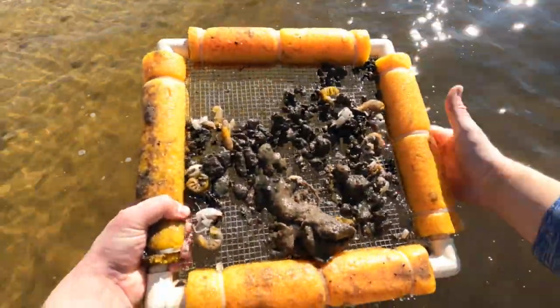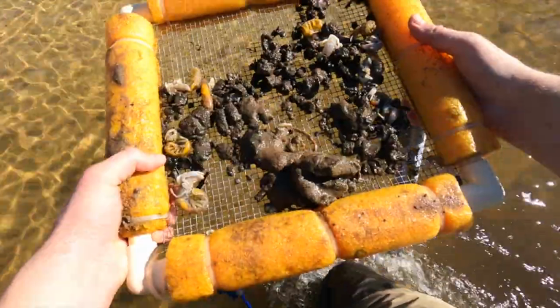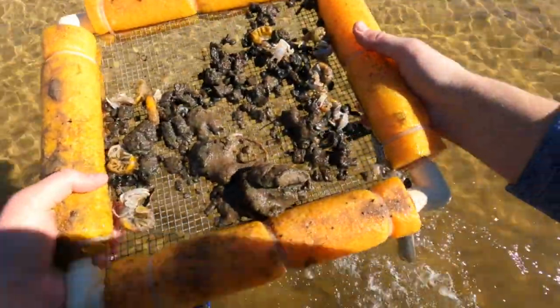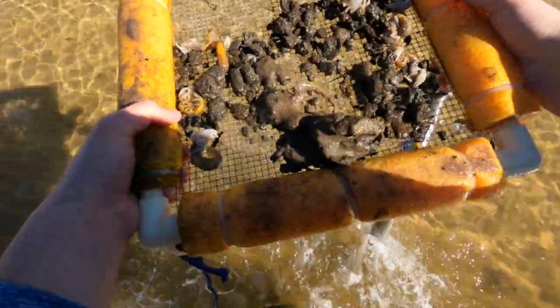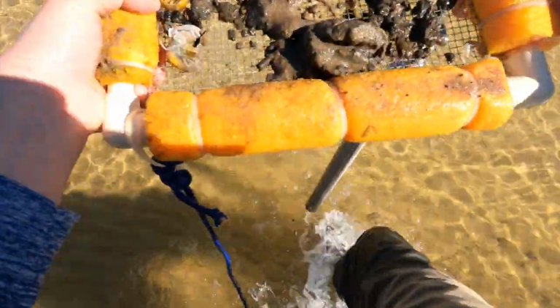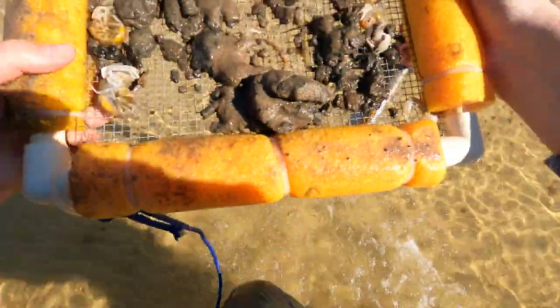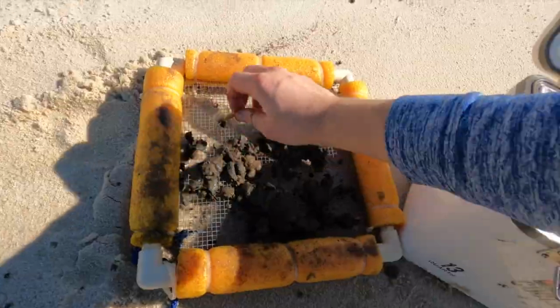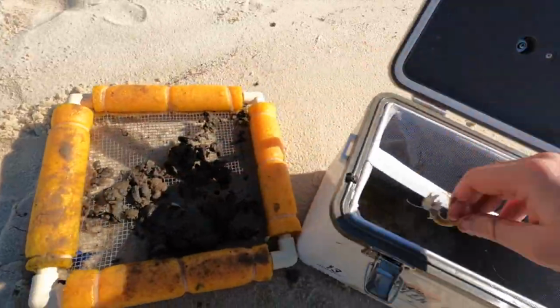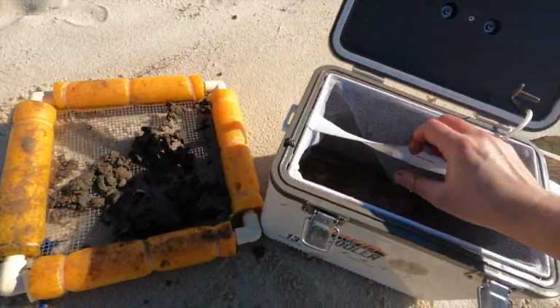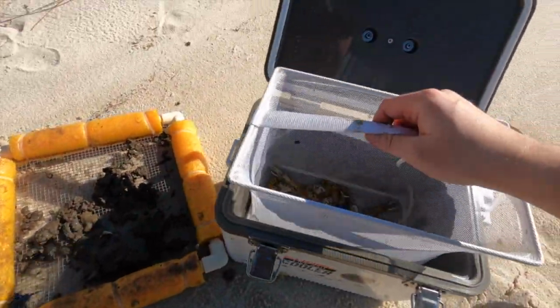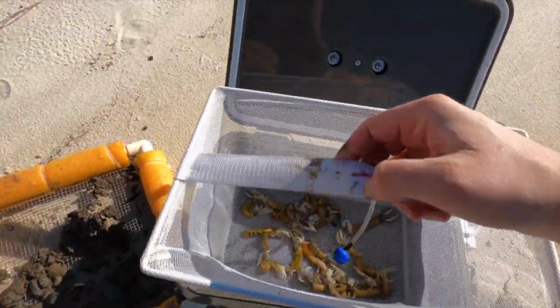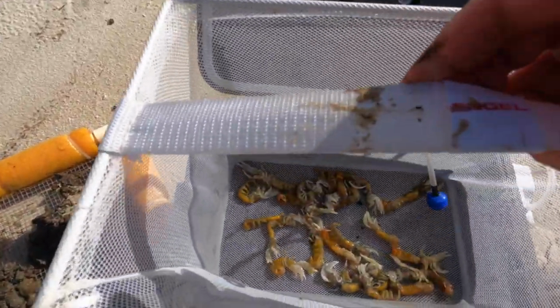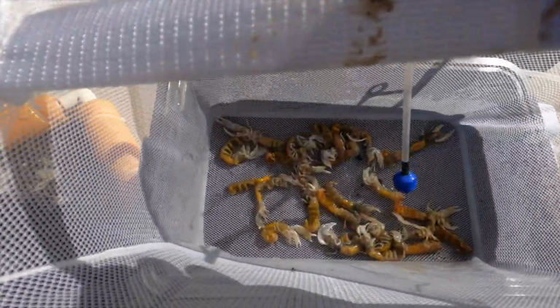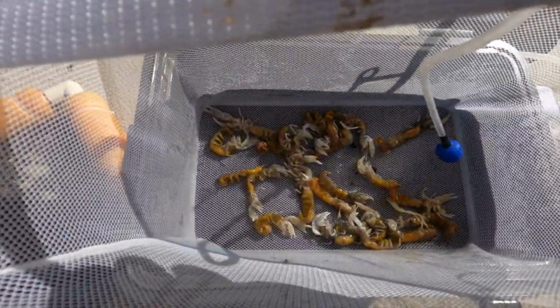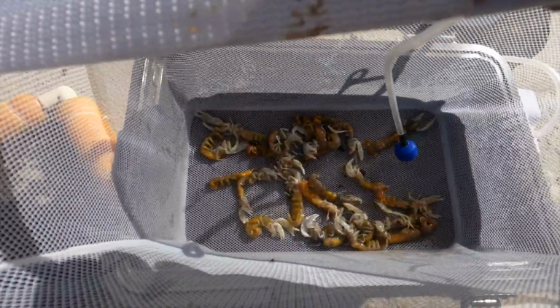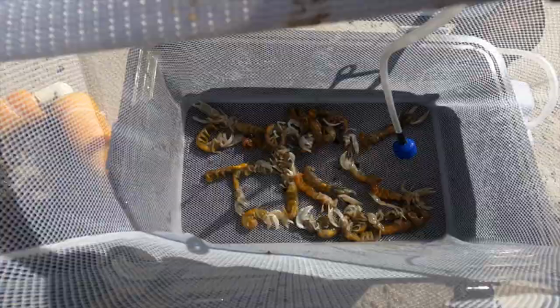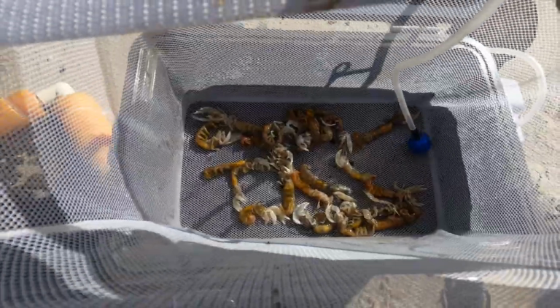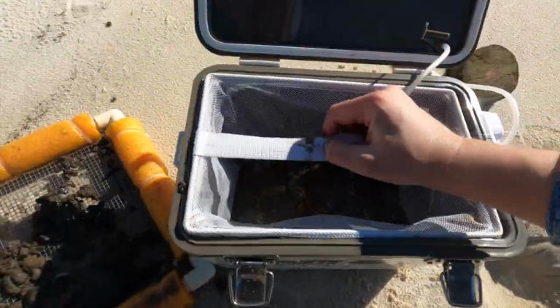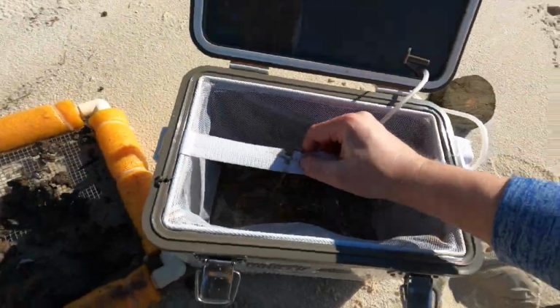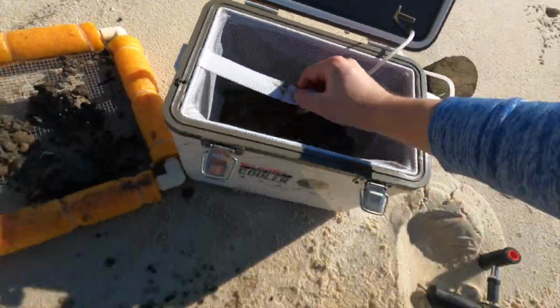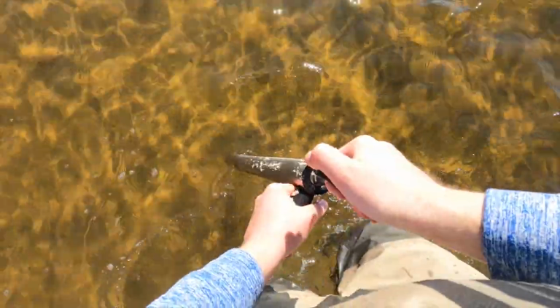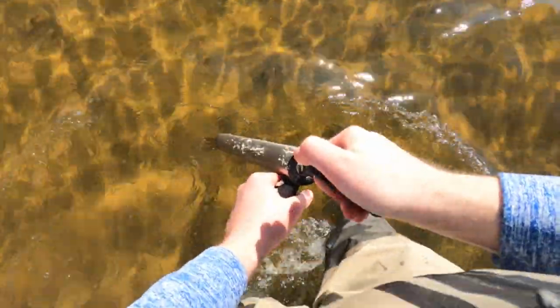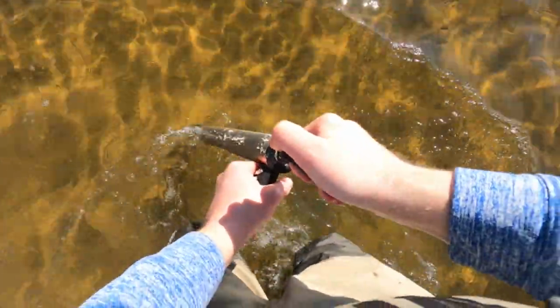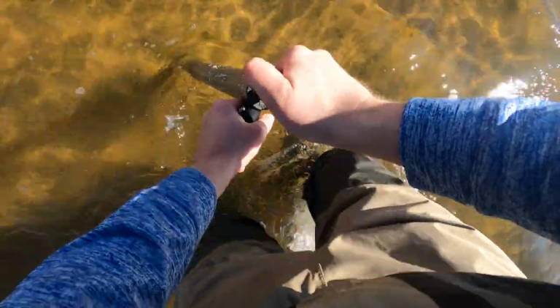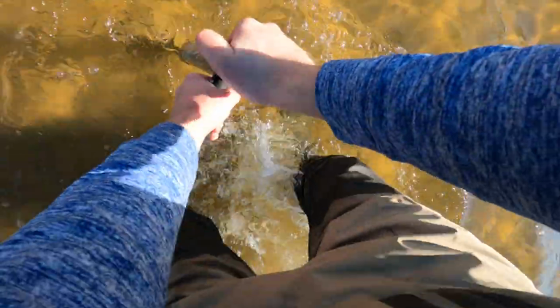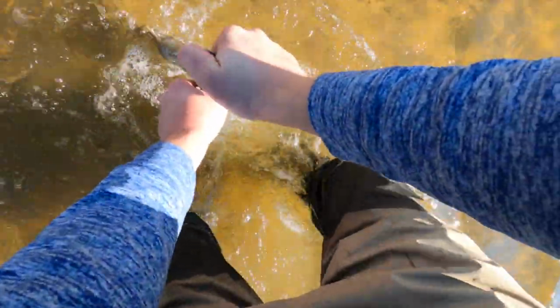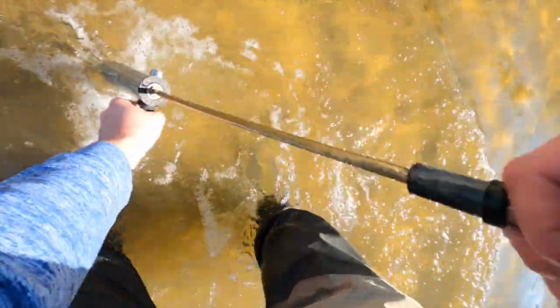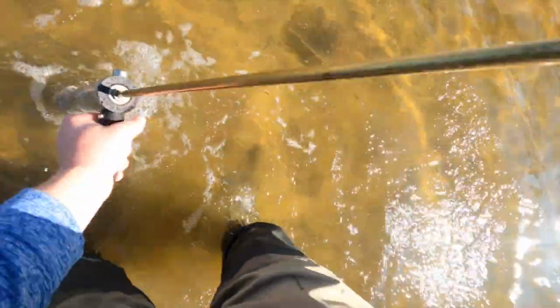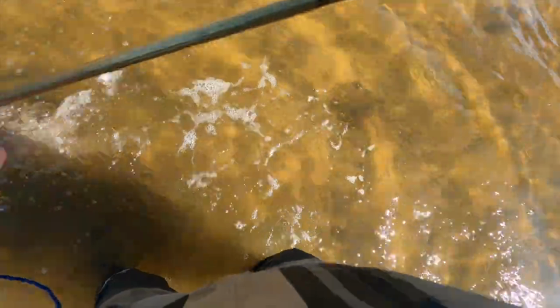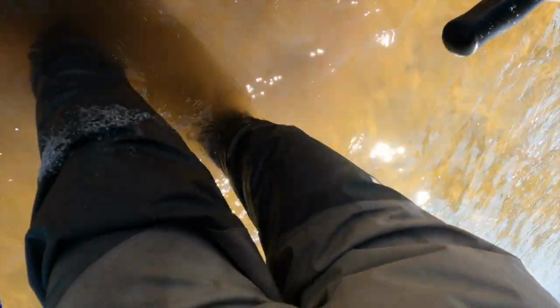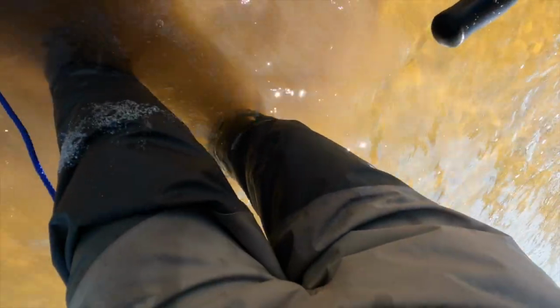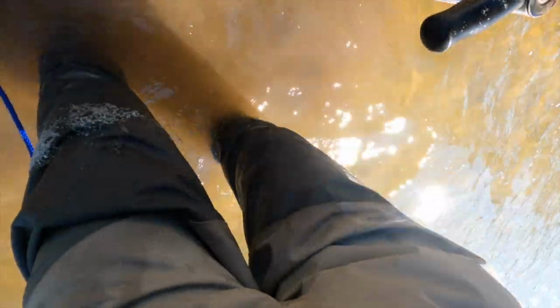Let's go offload these guys - you can see how many we caught so far, probably two dozen. Let's keep going. All right, round three - got about a dozen so far, doing pretty good. This one's a little slower down here, got three so far.